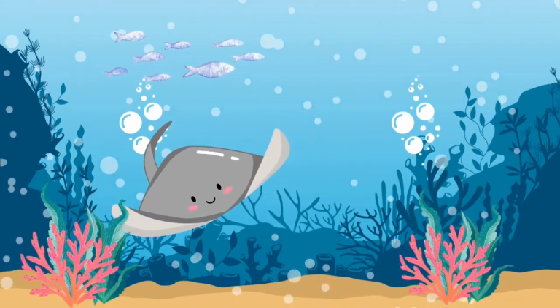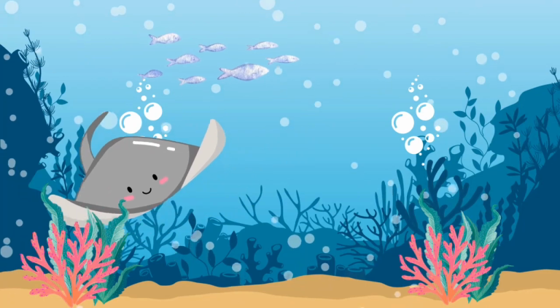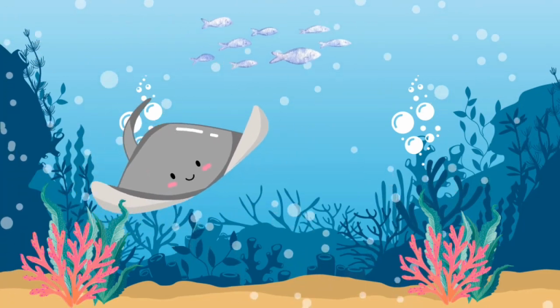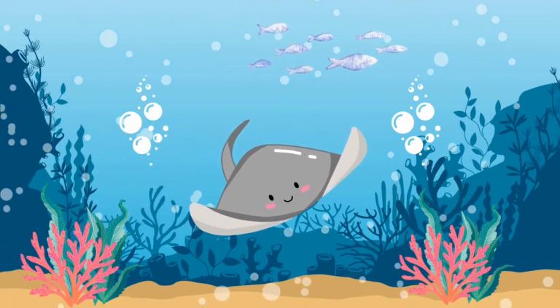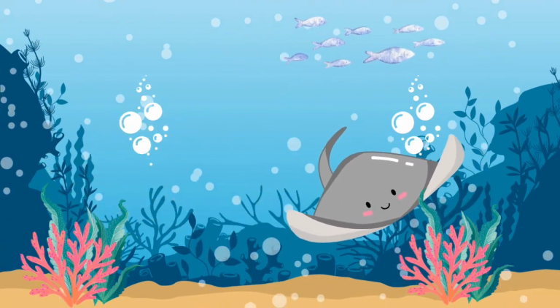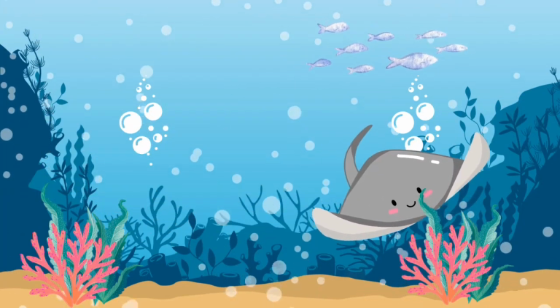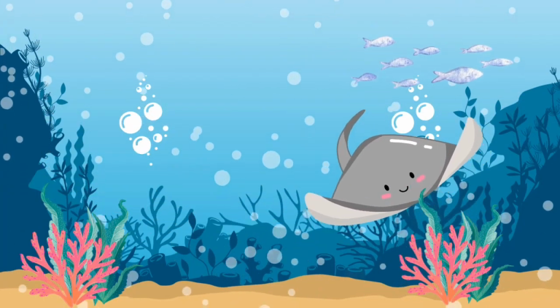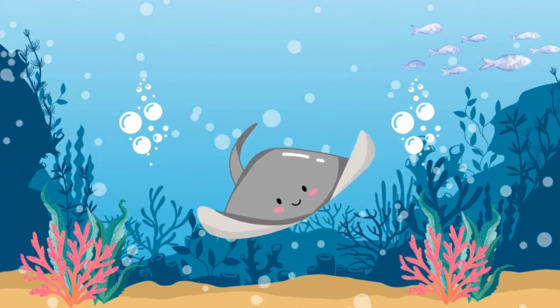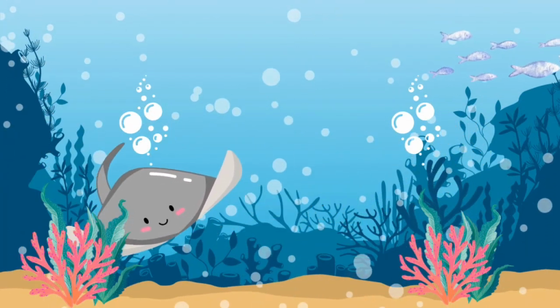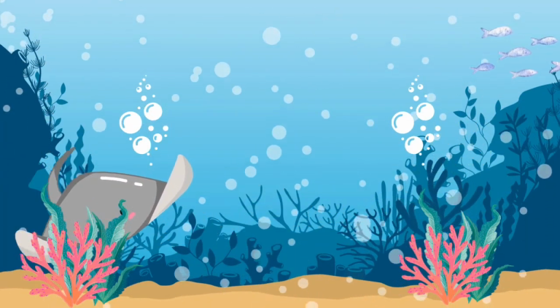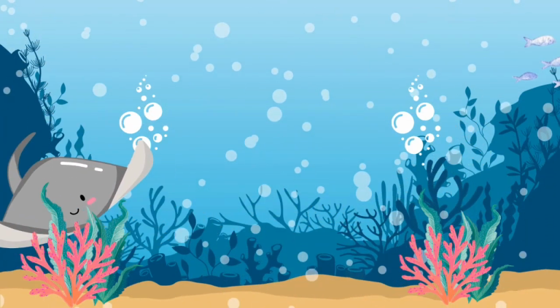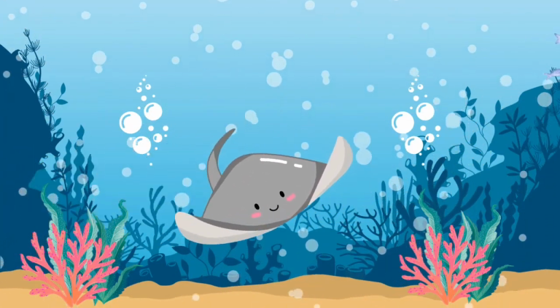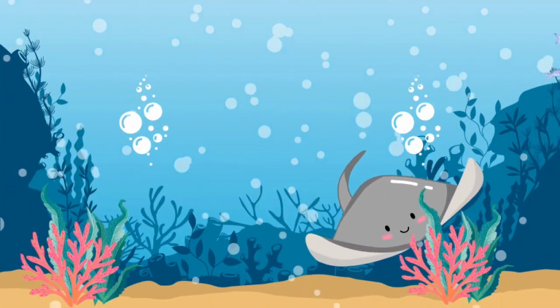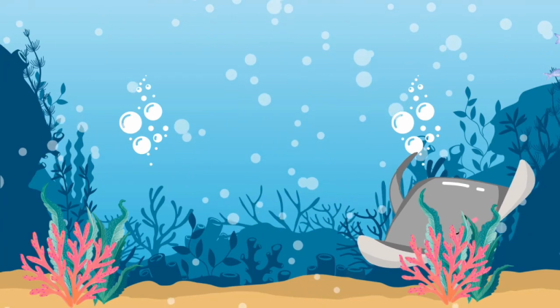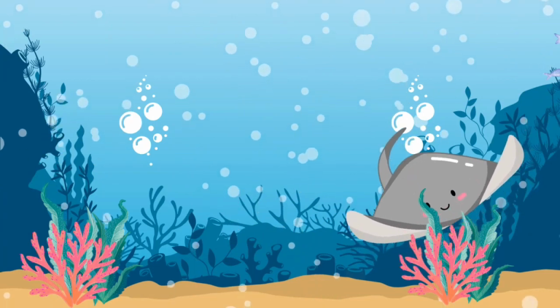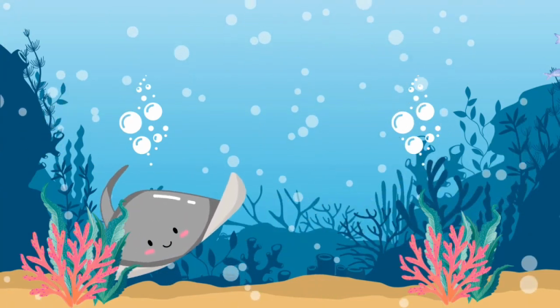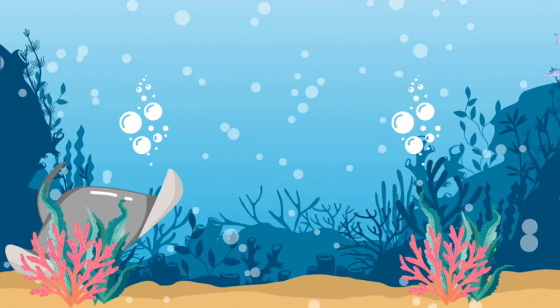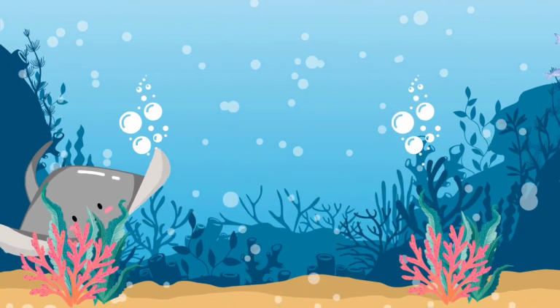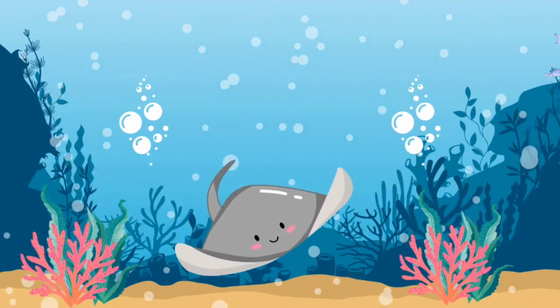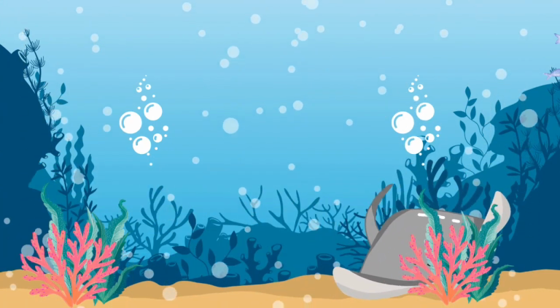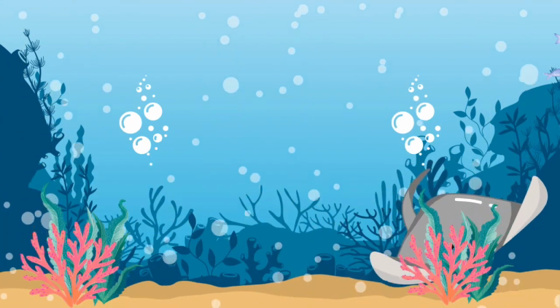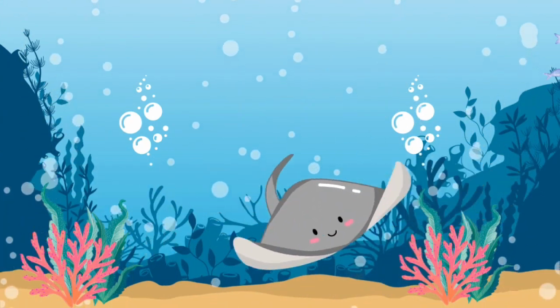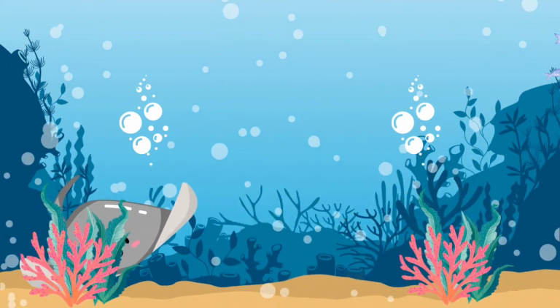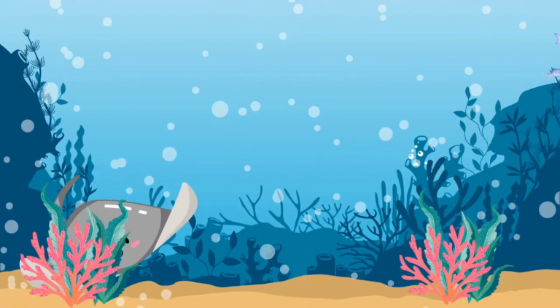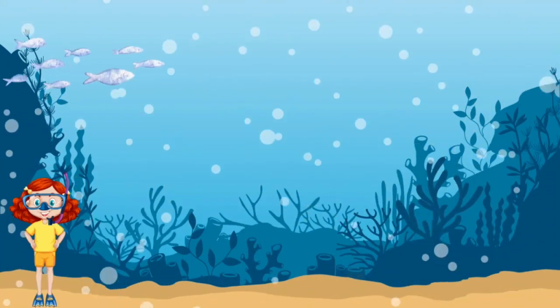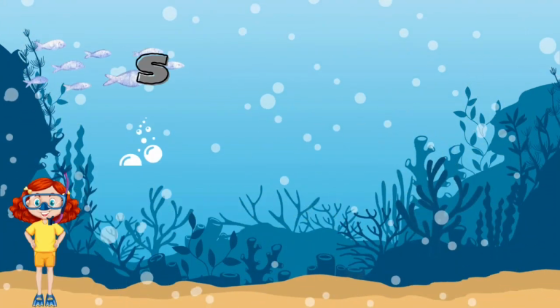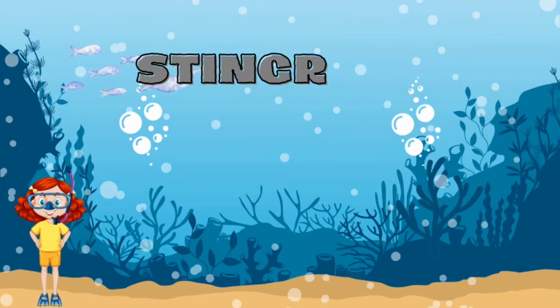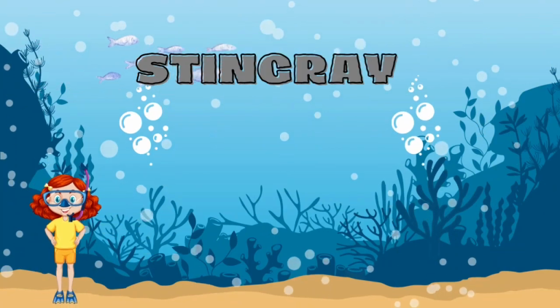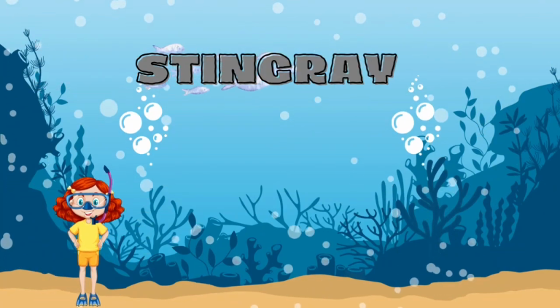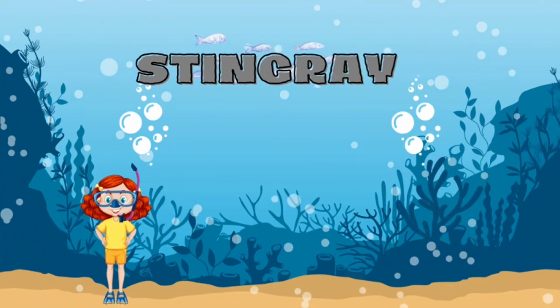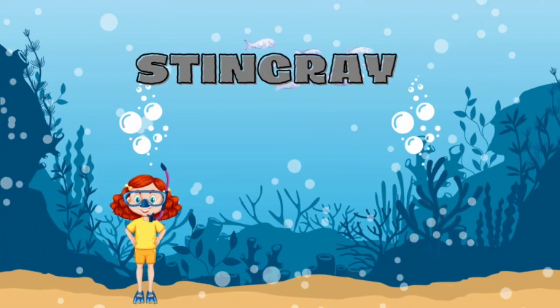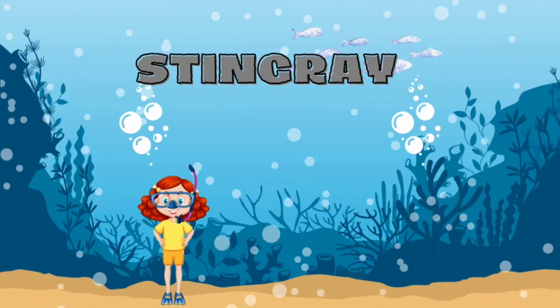Can you guess what this animal is with a long tail? It's an eel.